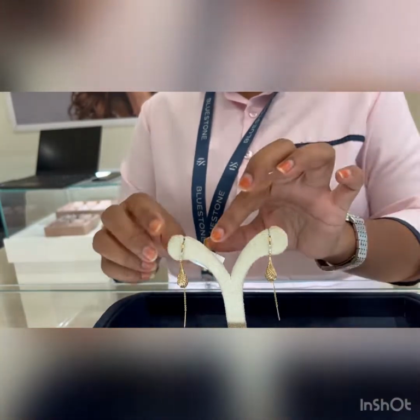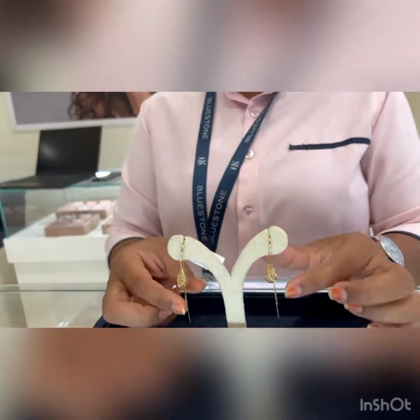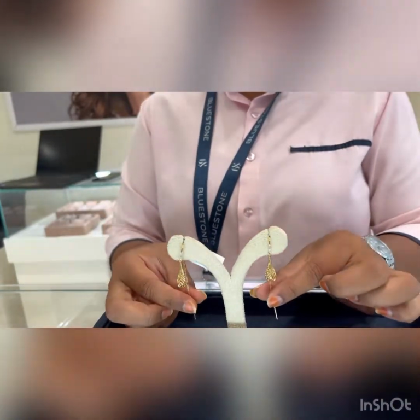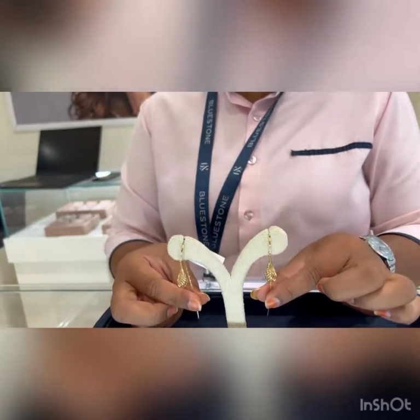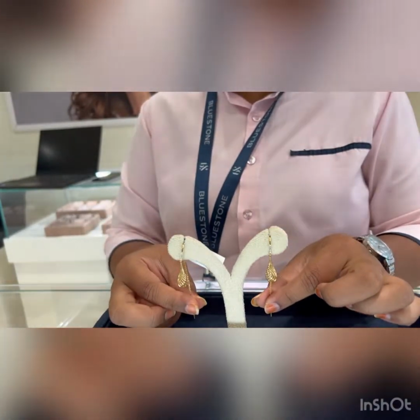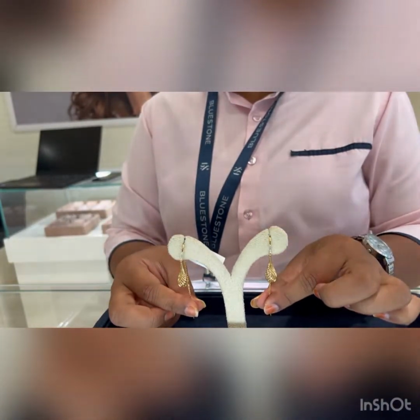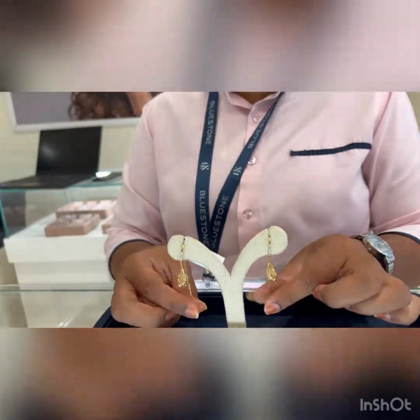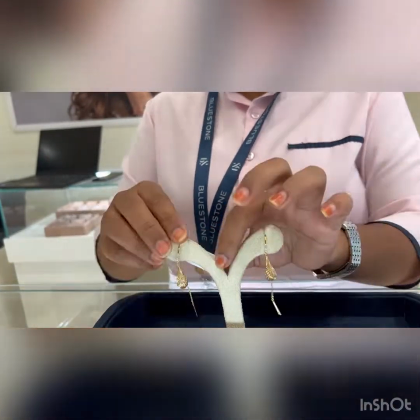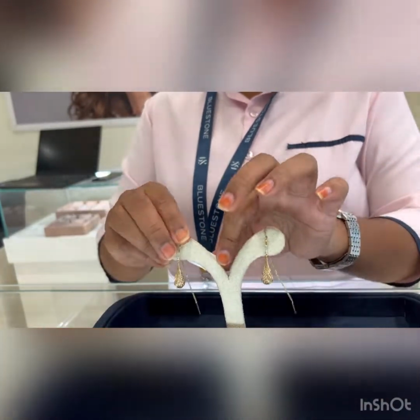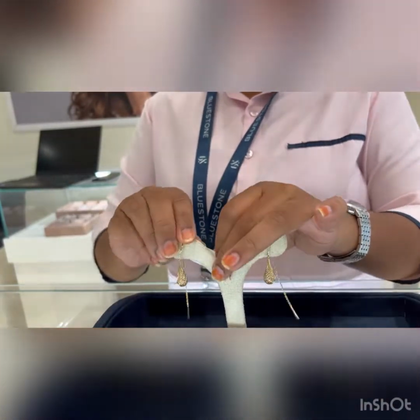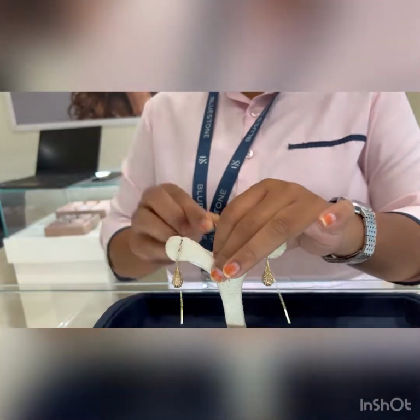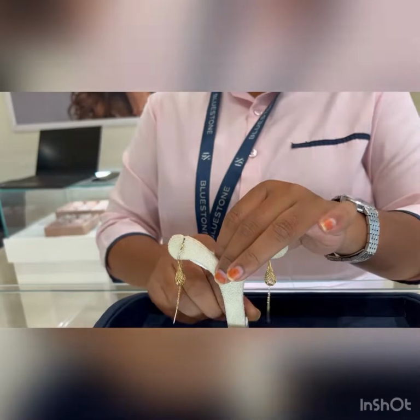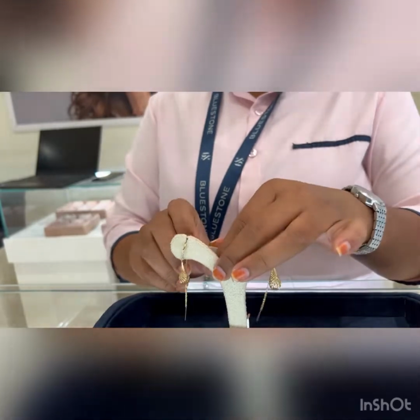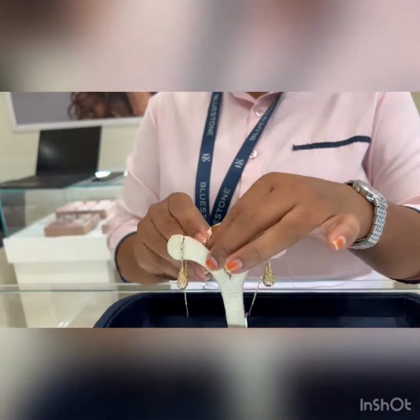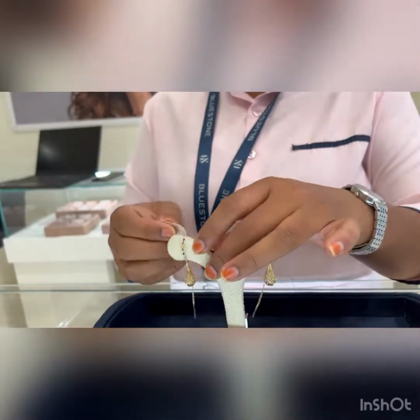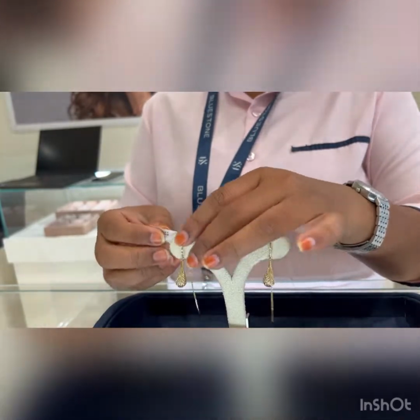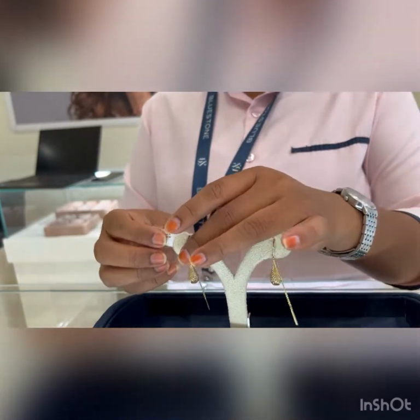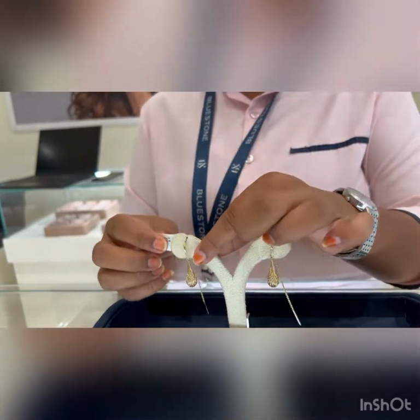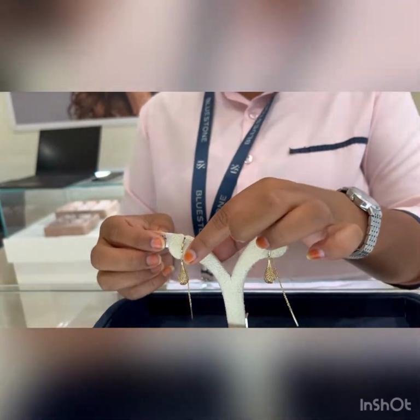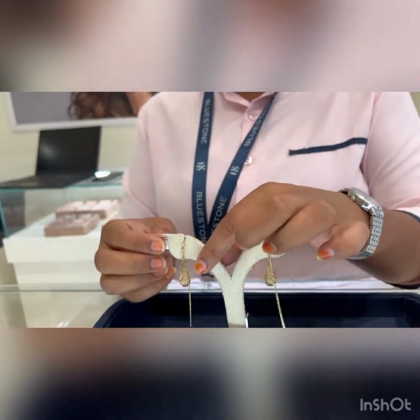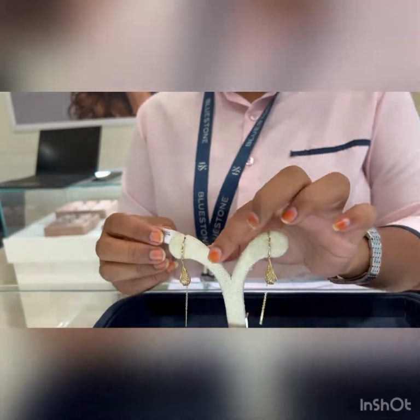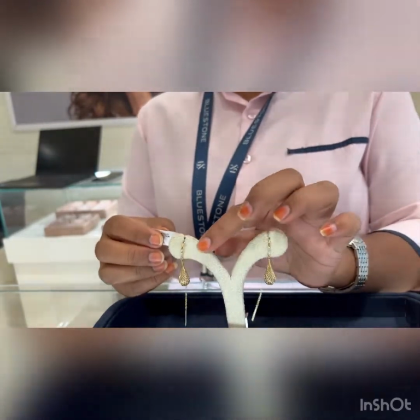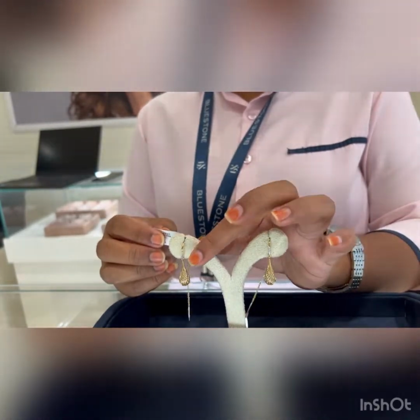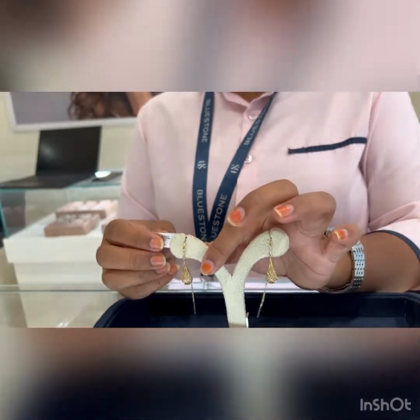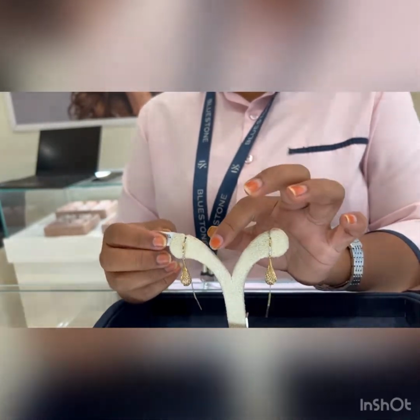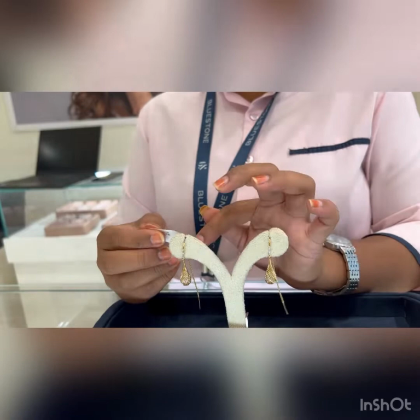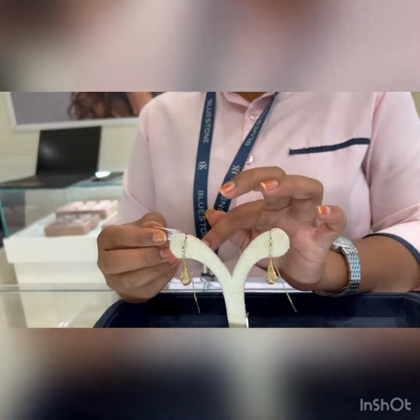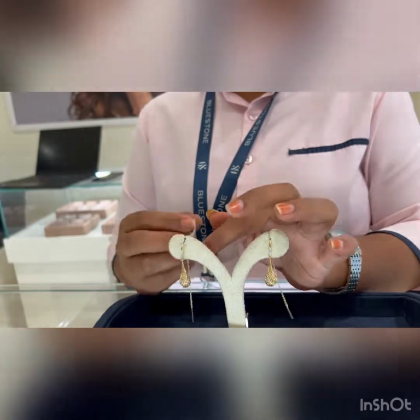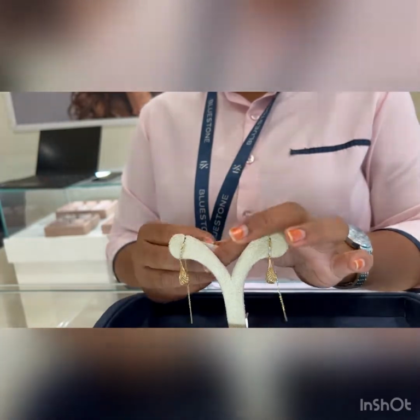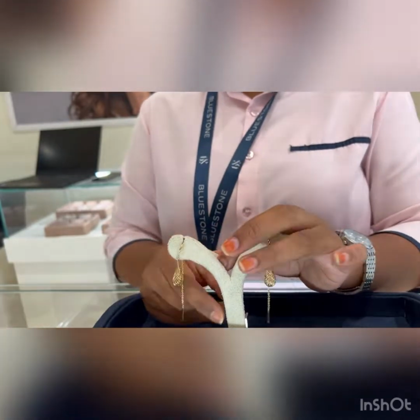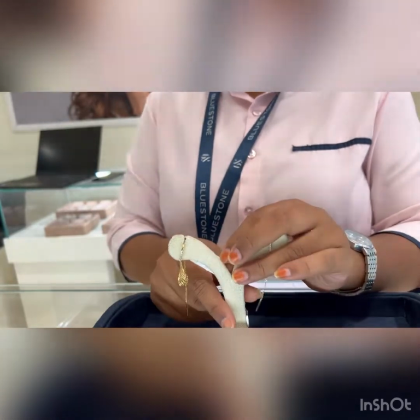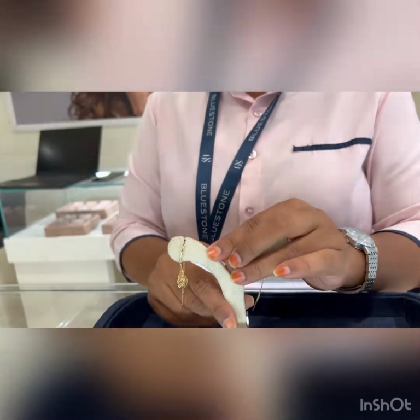The weight of this product is 4.7 grams. It has got diamonds as well — you can see the product is priced at 31,000 rupees and is 18 karat gold.